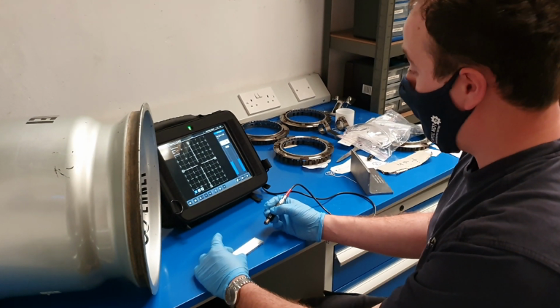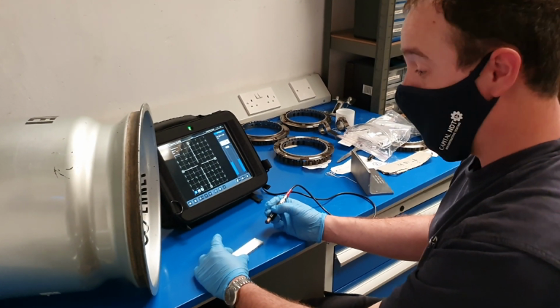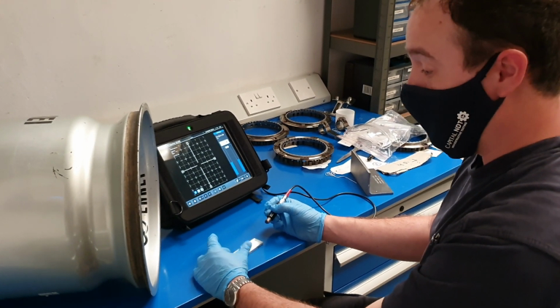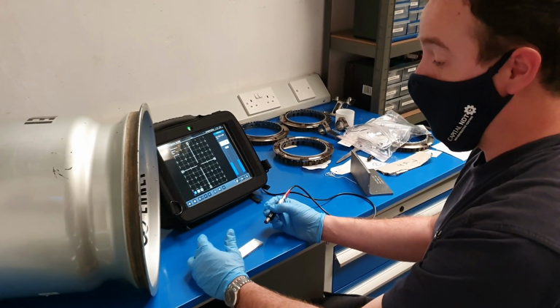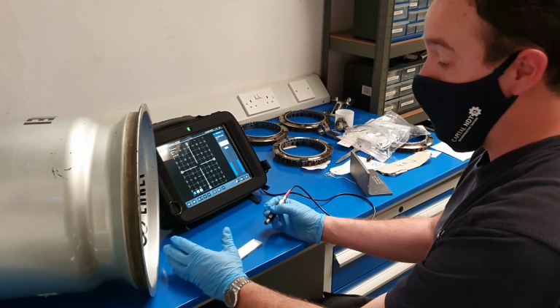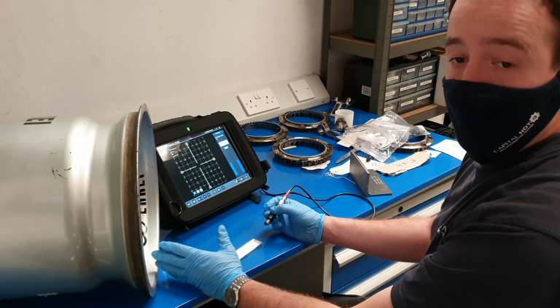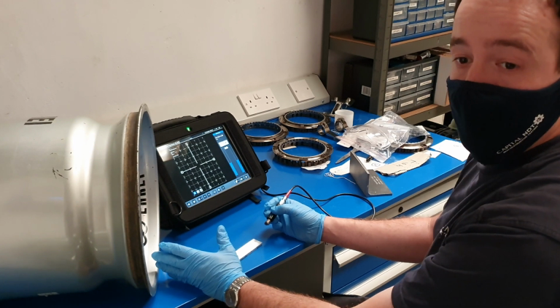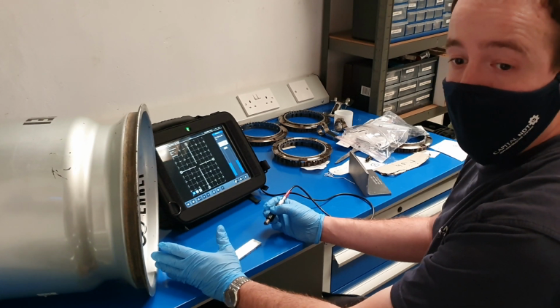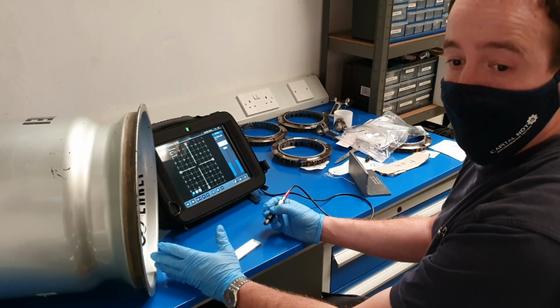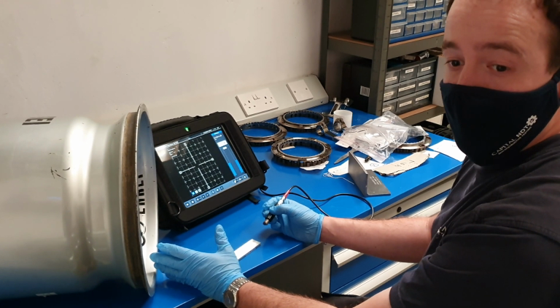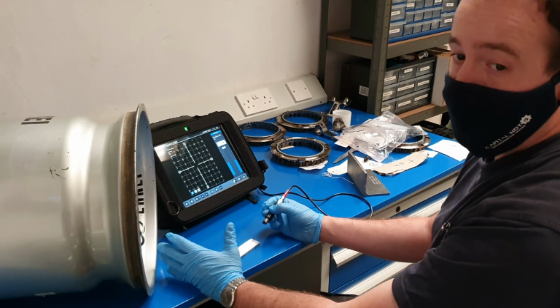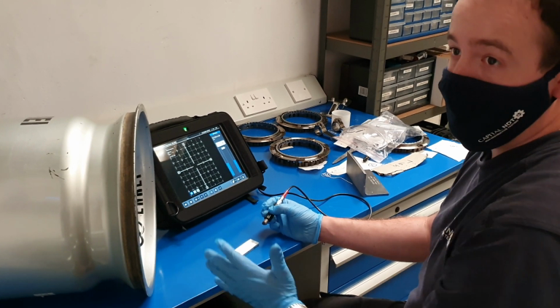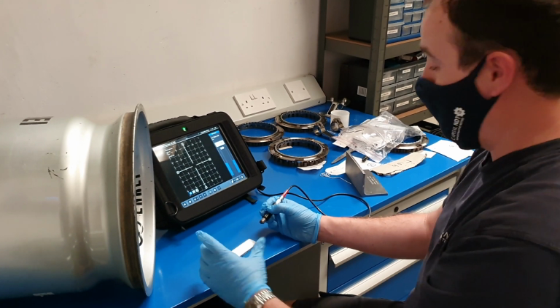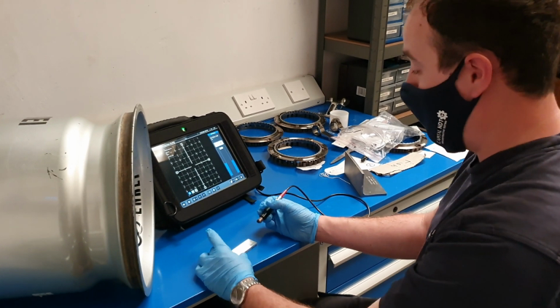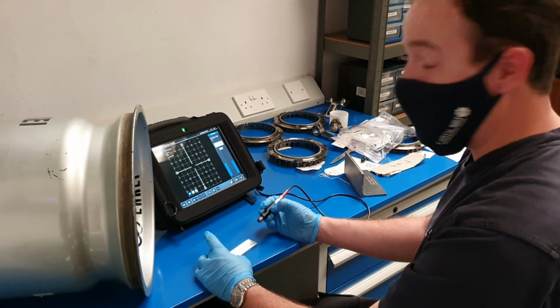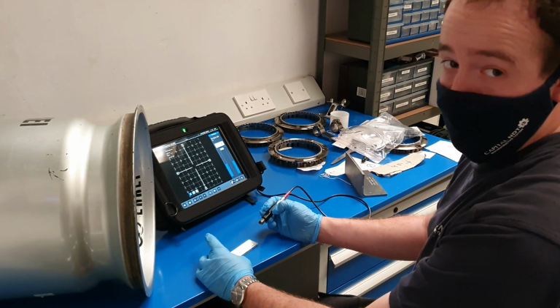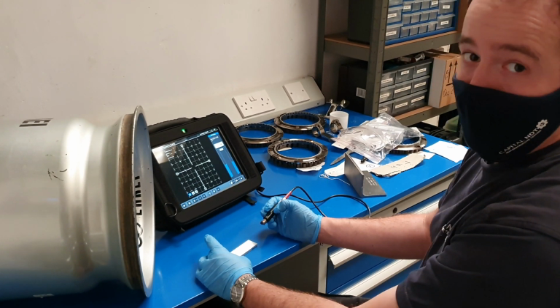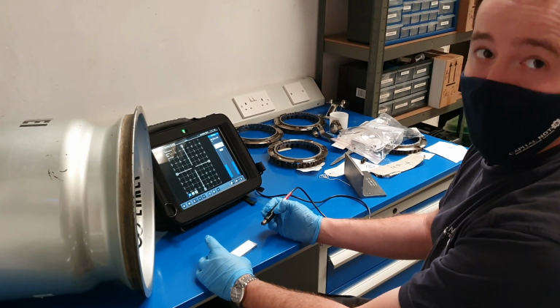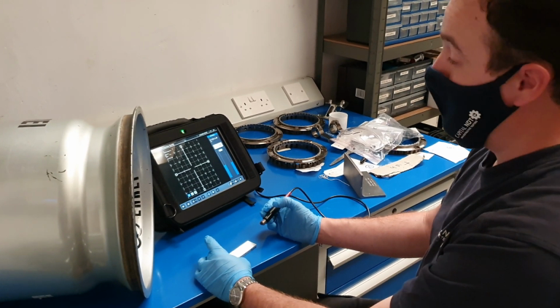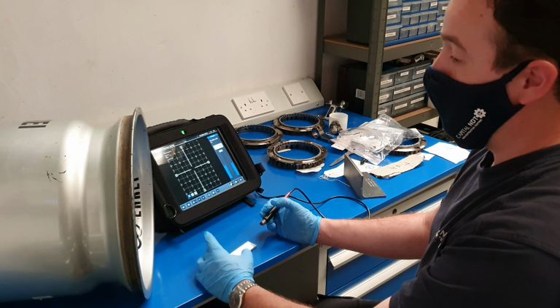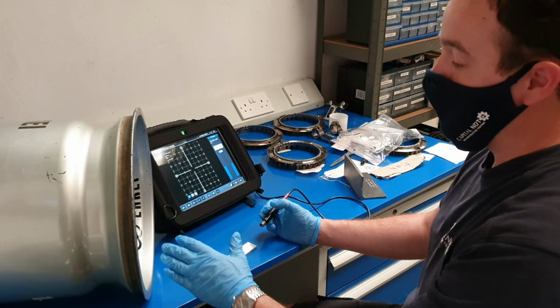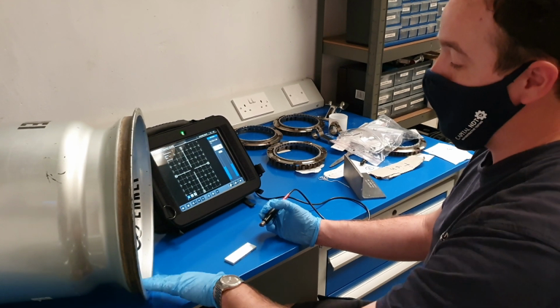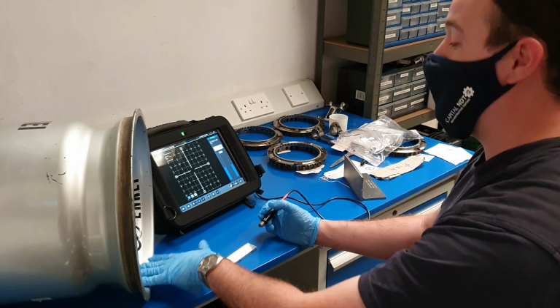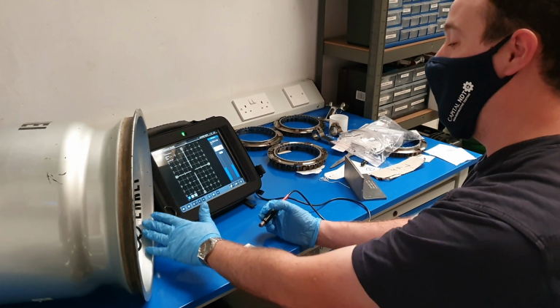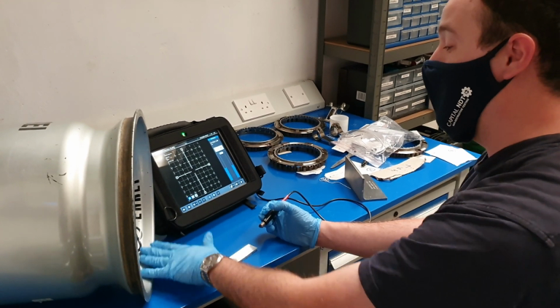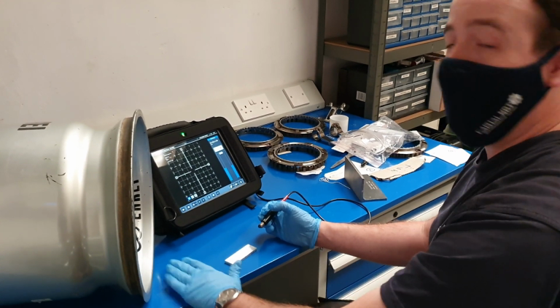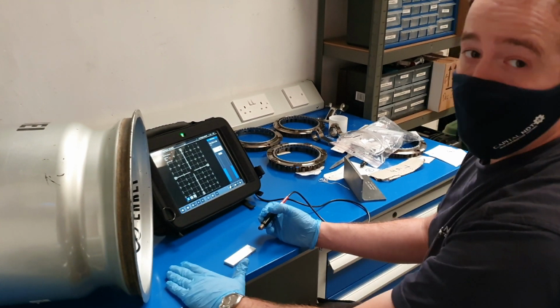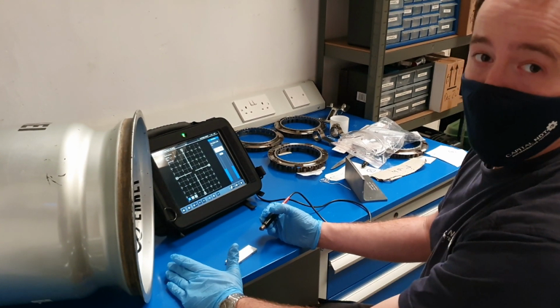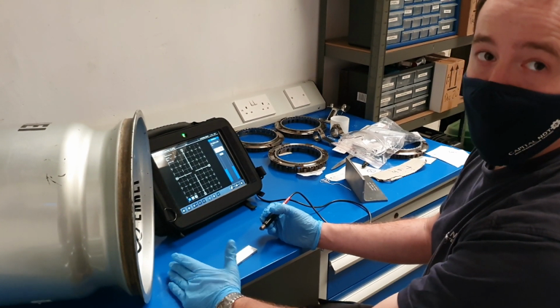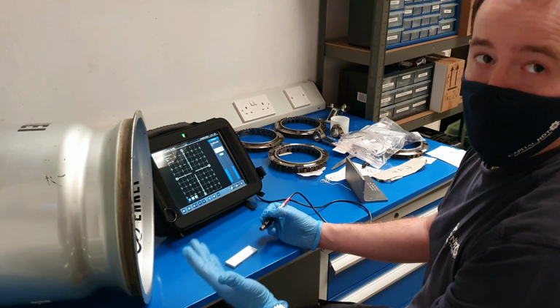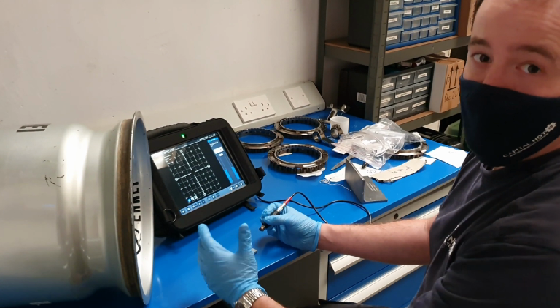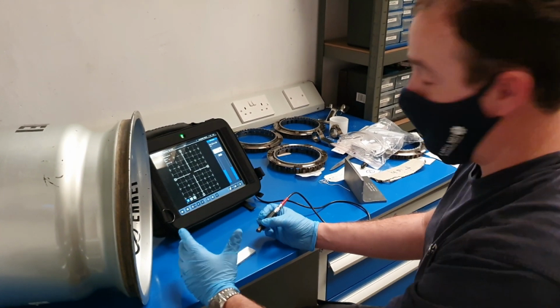It's also good because you can test through coatings, whether they're metallic or non-metallic. So it means that we can test the component without having to remove a potentially expensive coating.